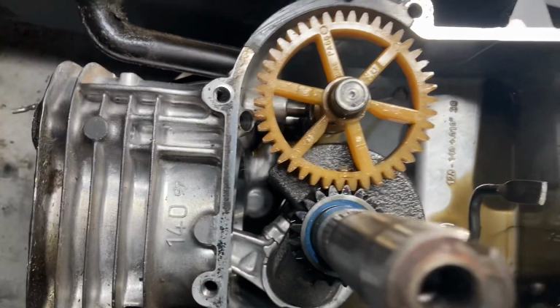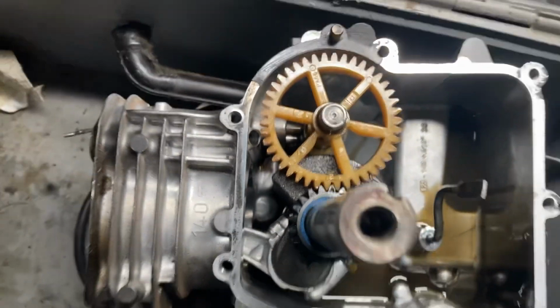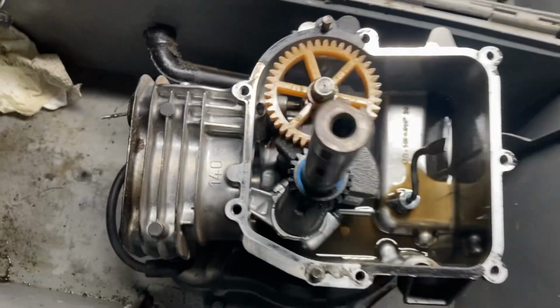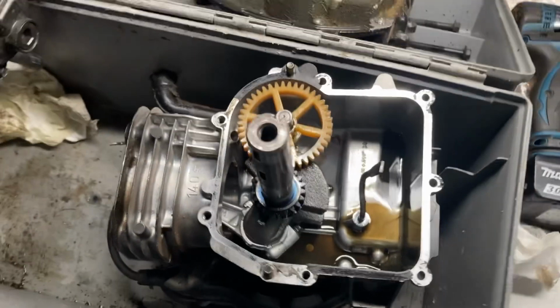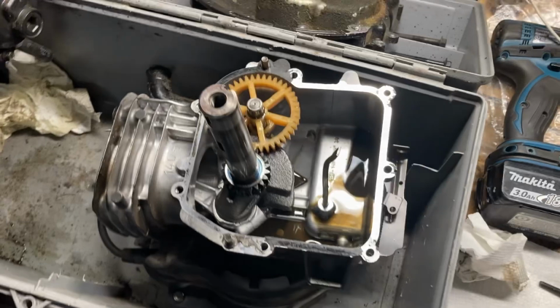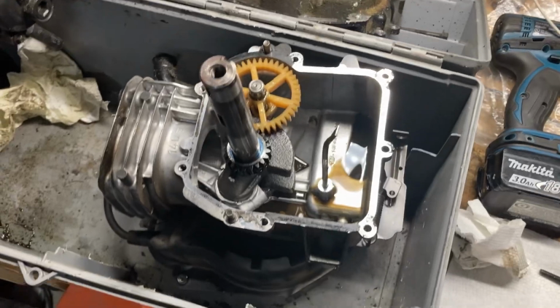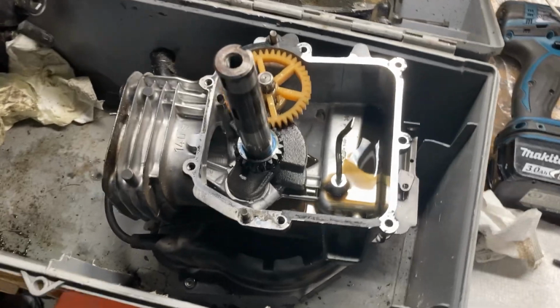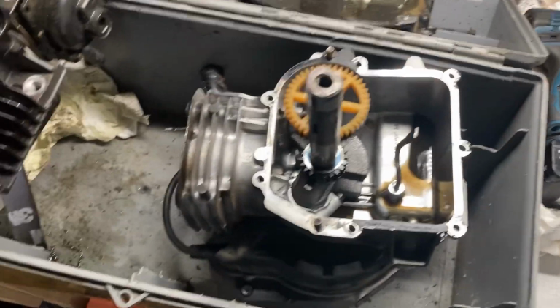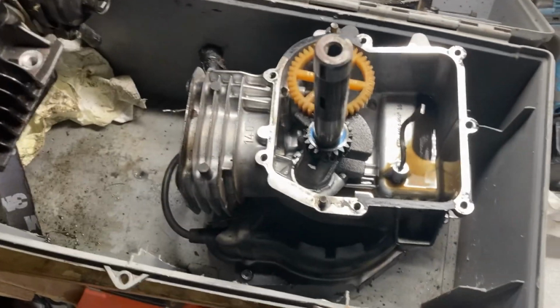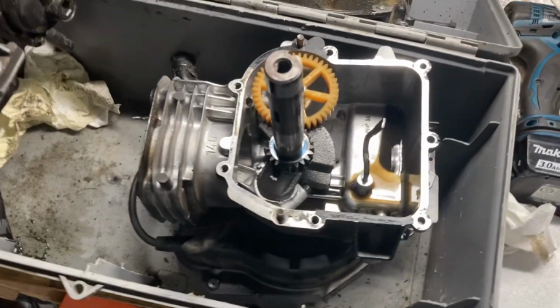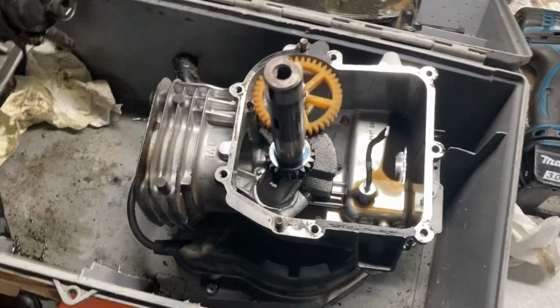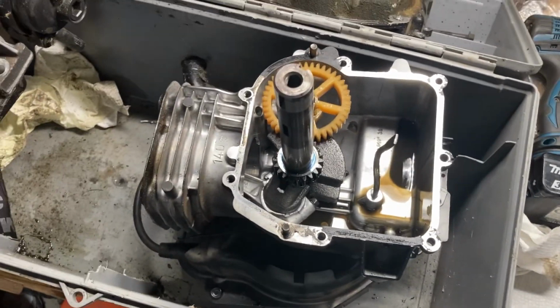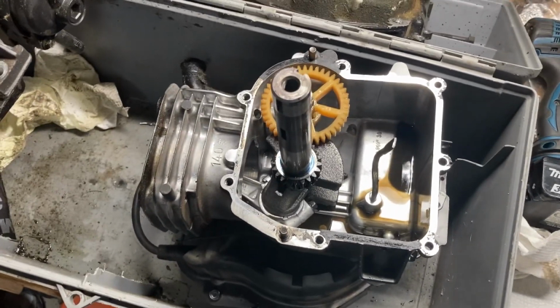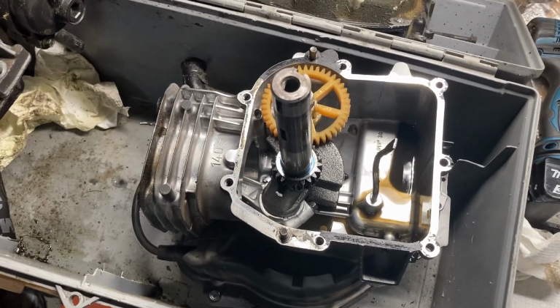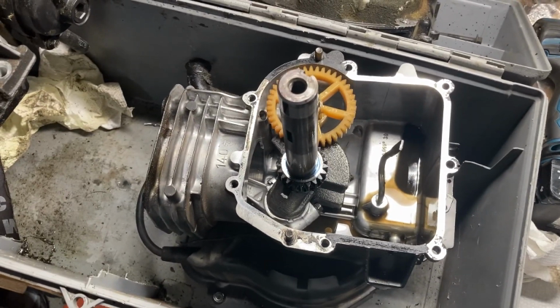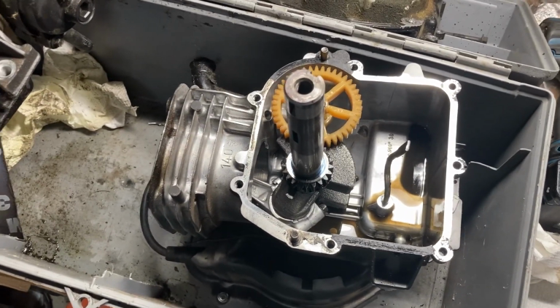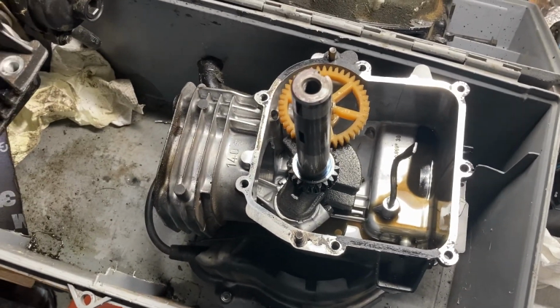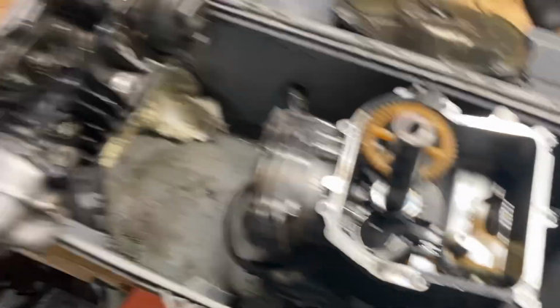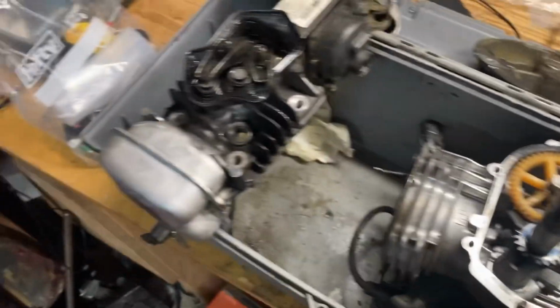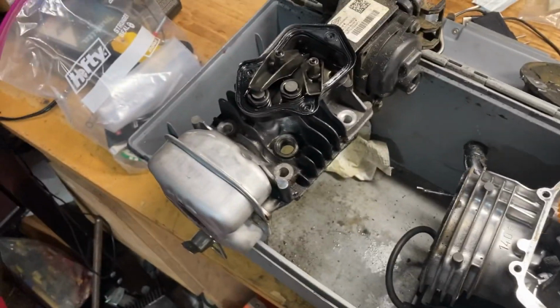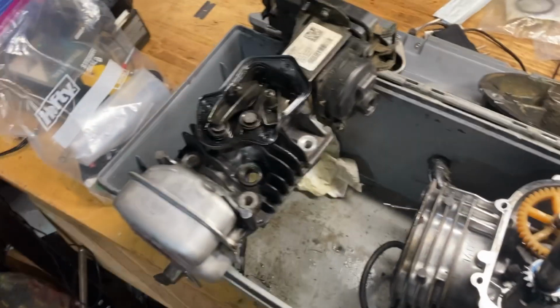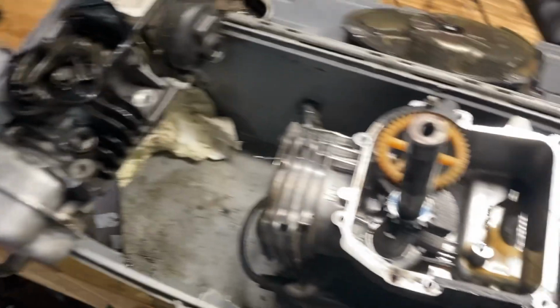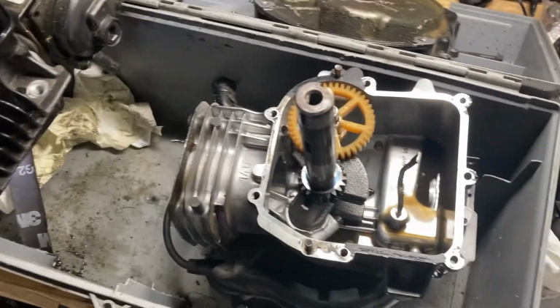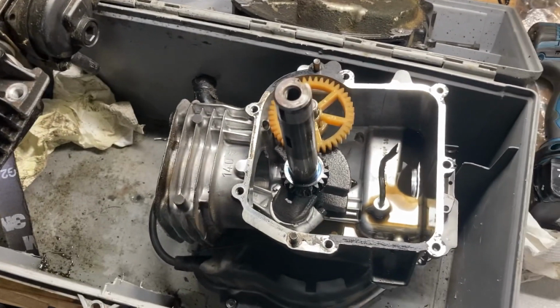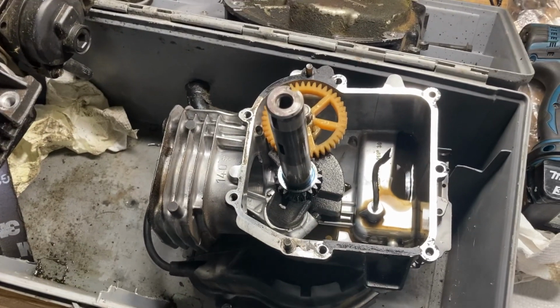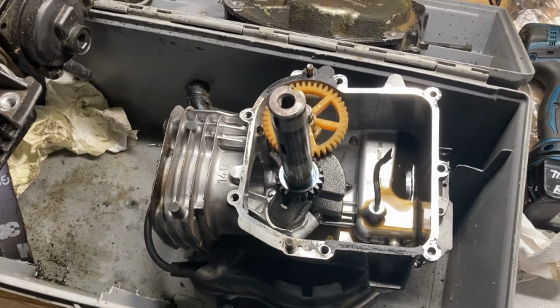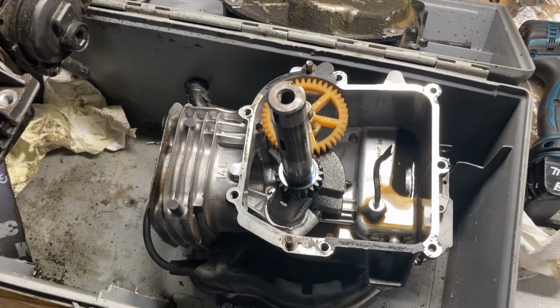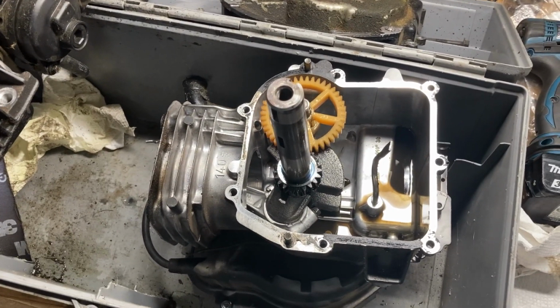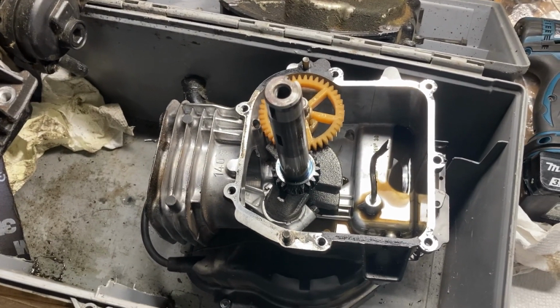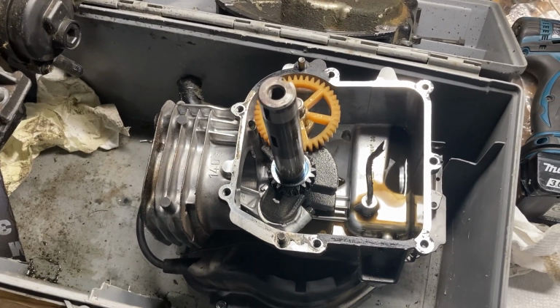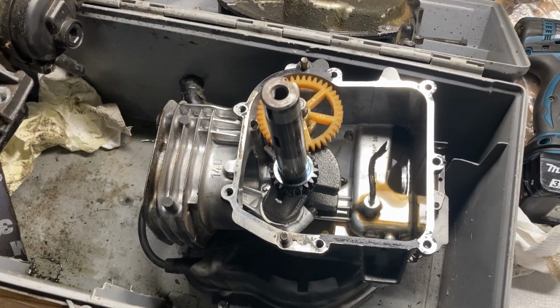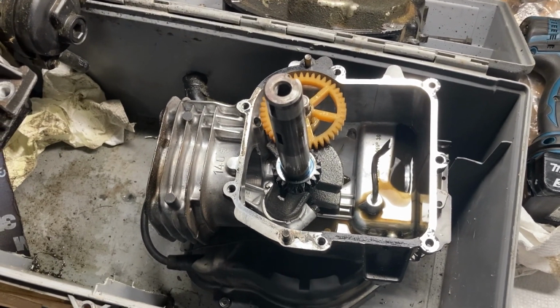So I'm going to slap it back together, put the lid on and torque it down, put the new head gasket on, and throw it back in the push mower and see what's going on.